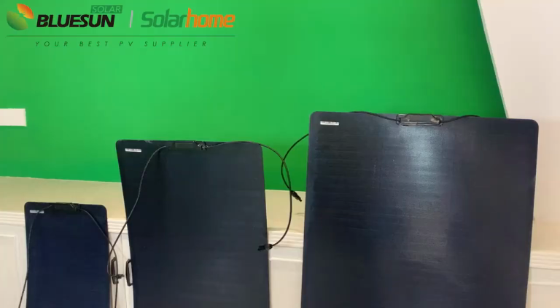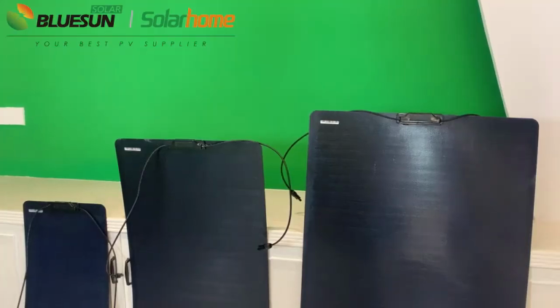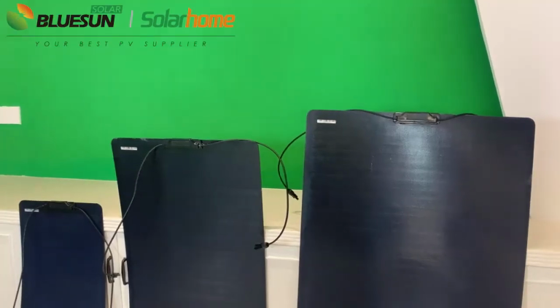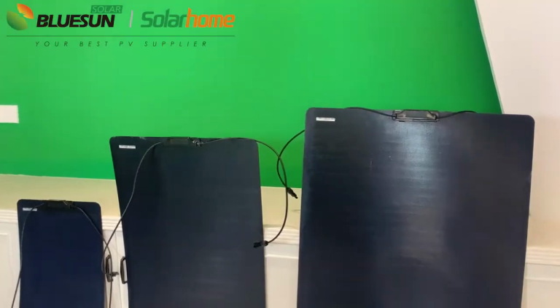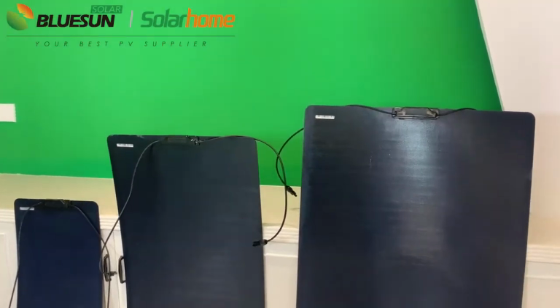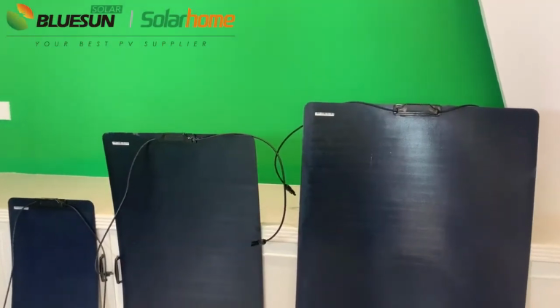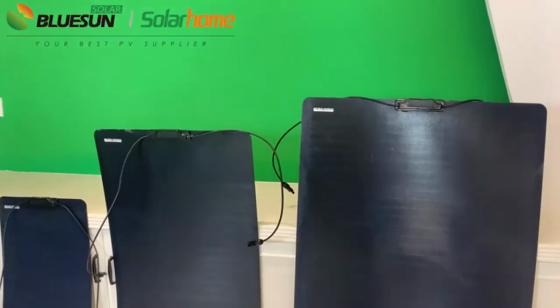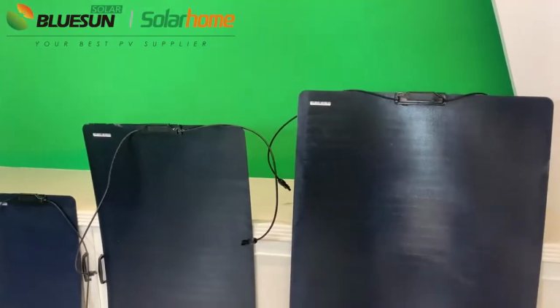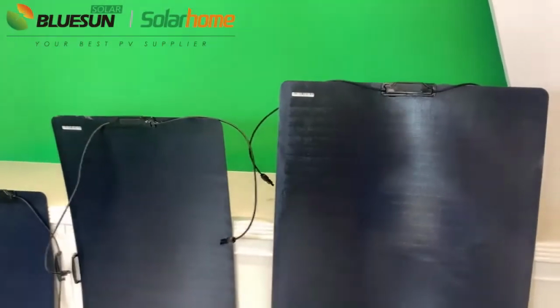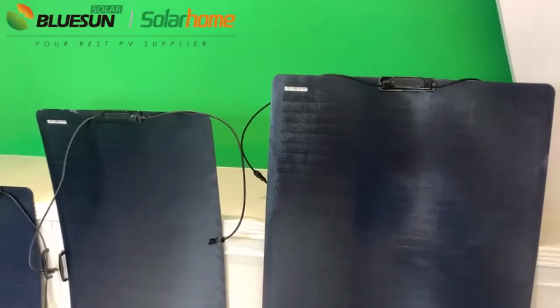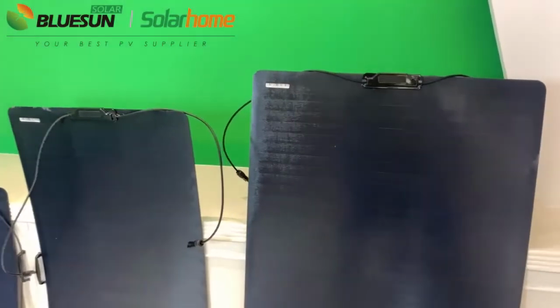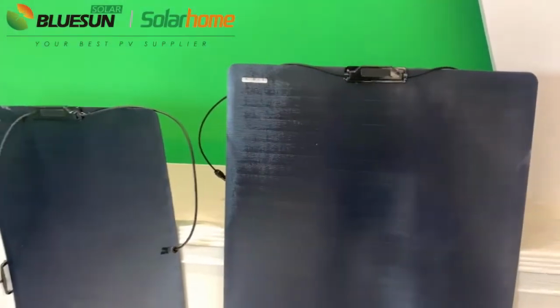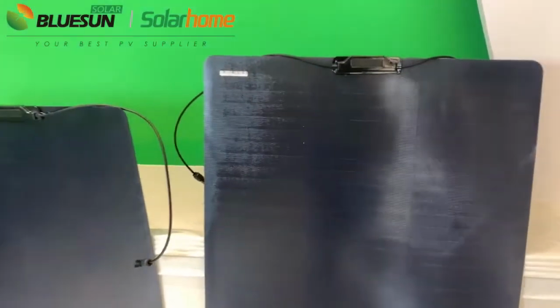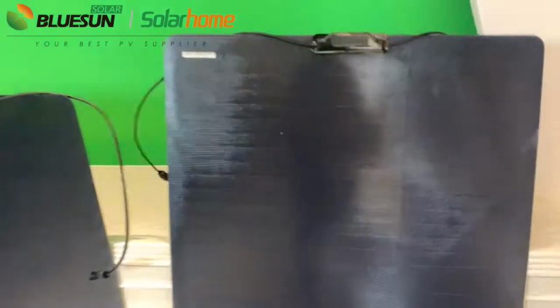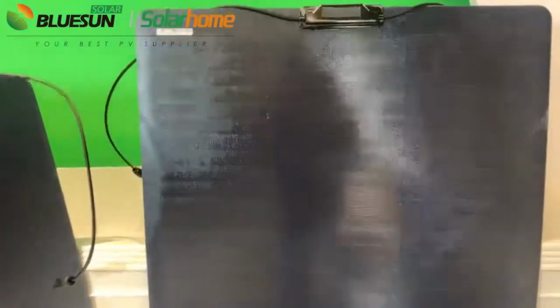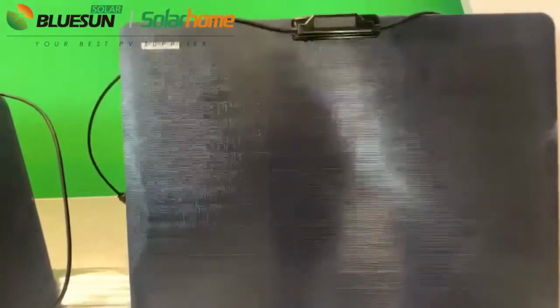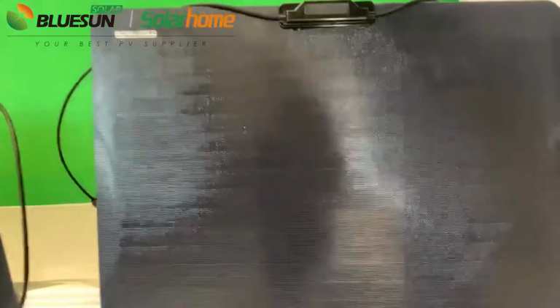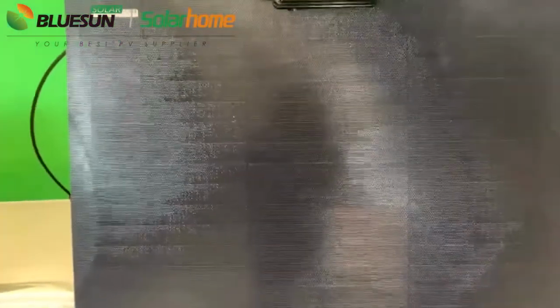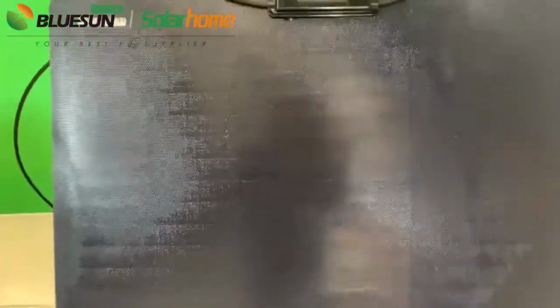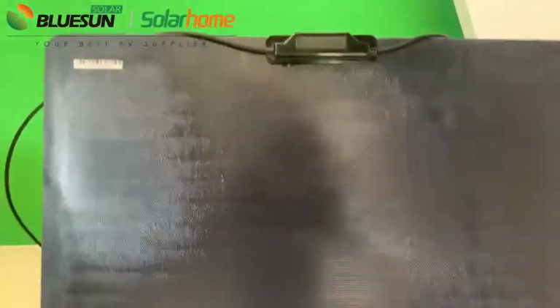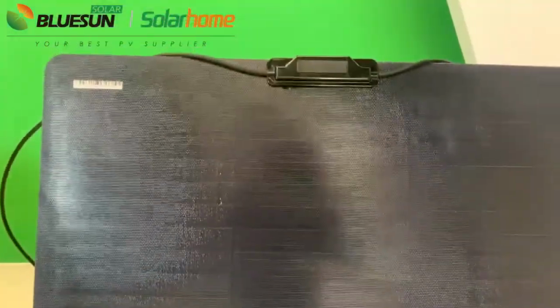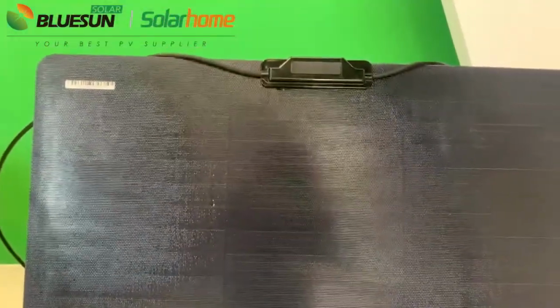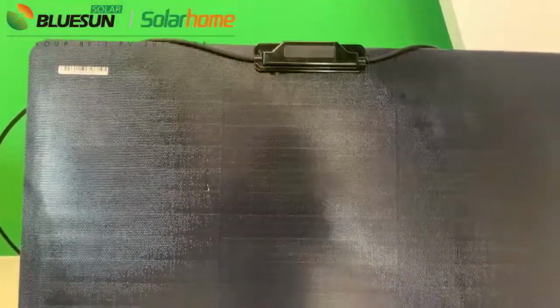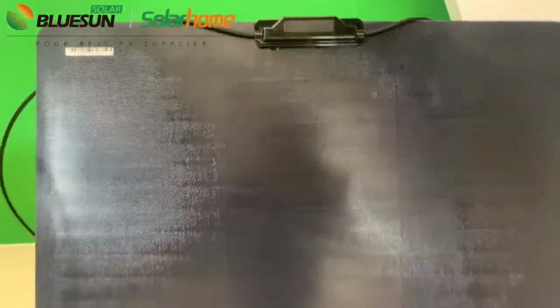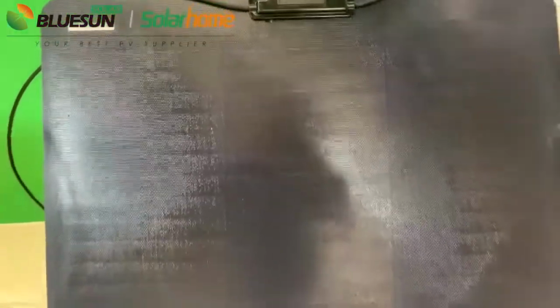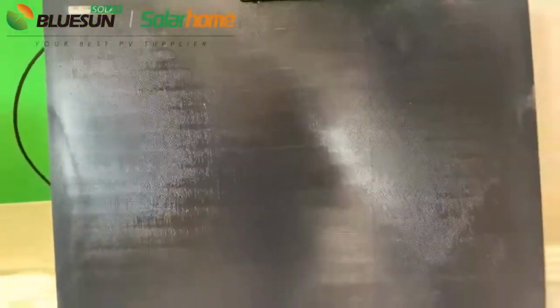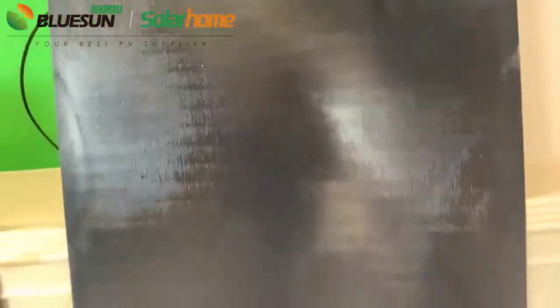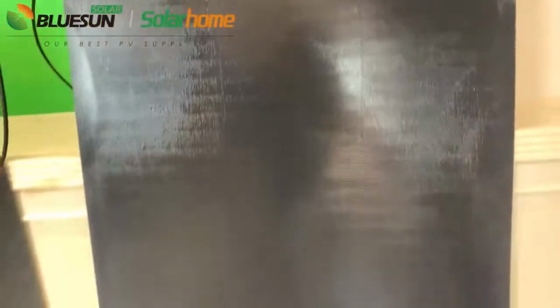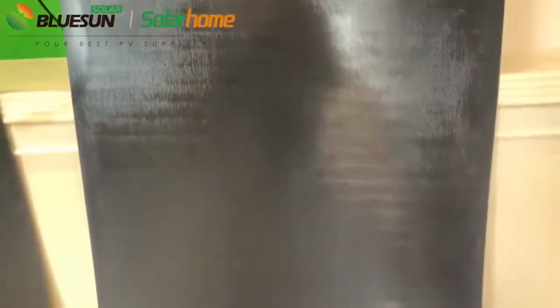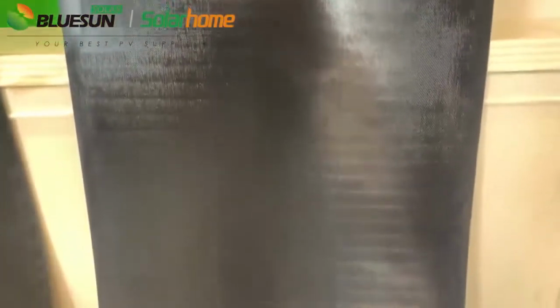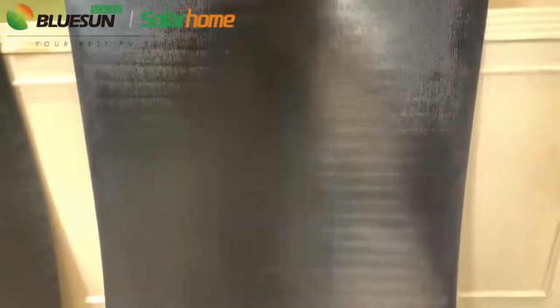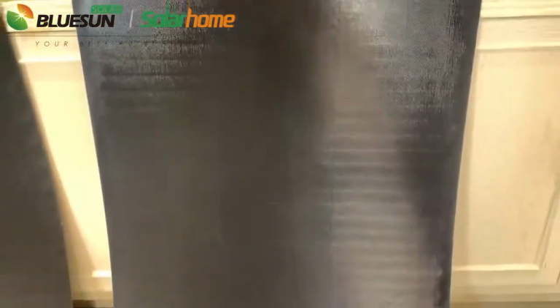The panel is made of shingled technology. This shingle connection has less power loss than the normal type. Cell efficiency is up to 21.4%.